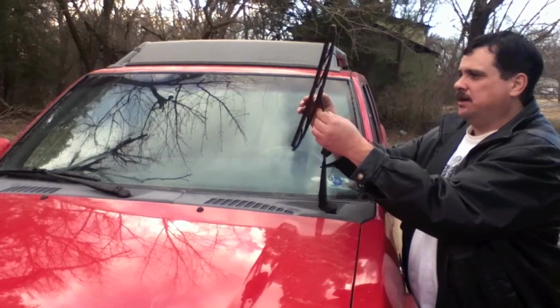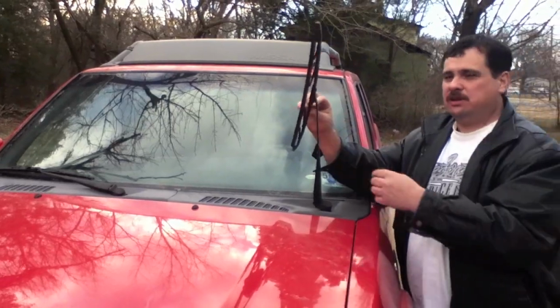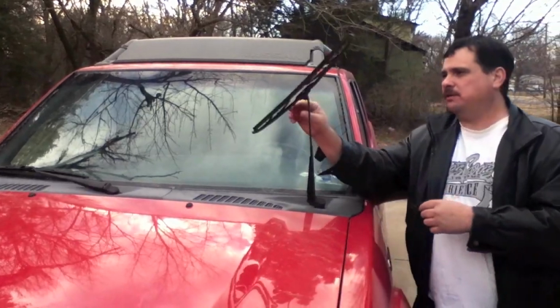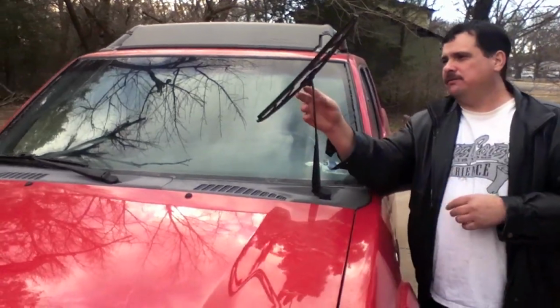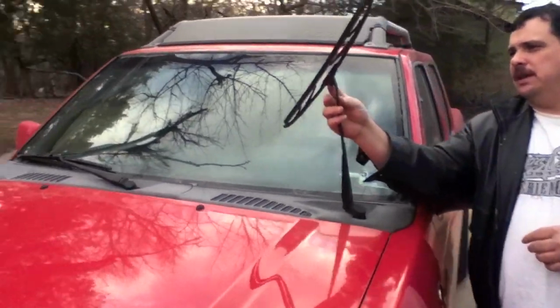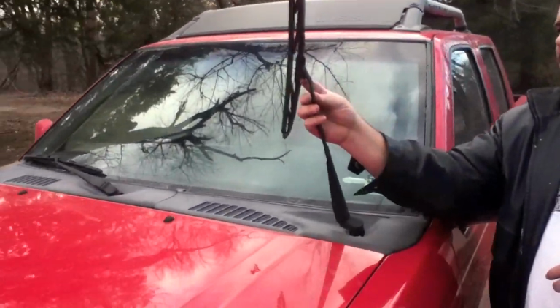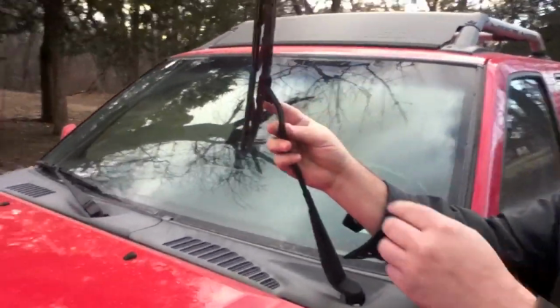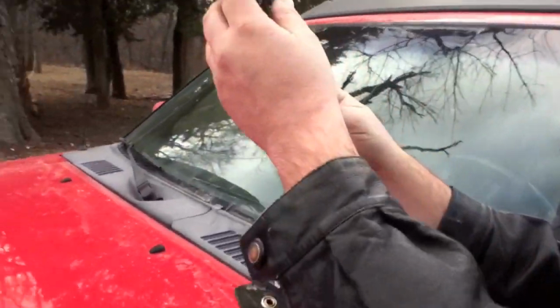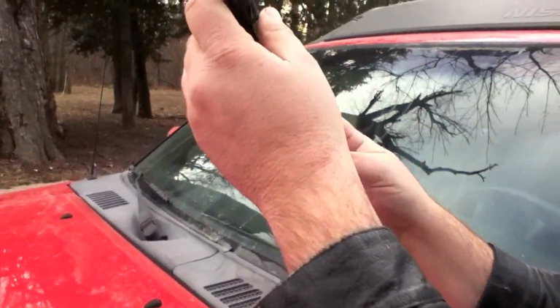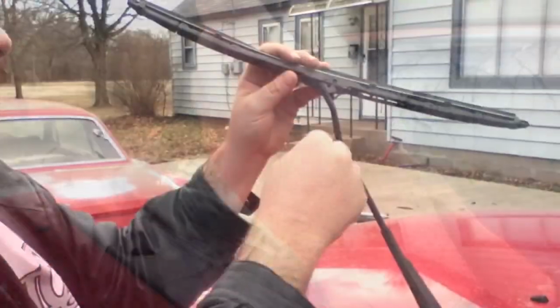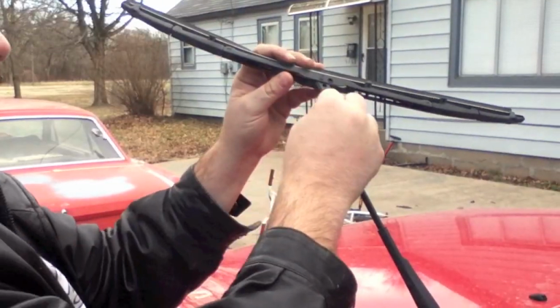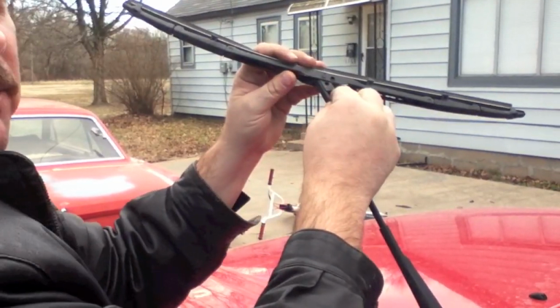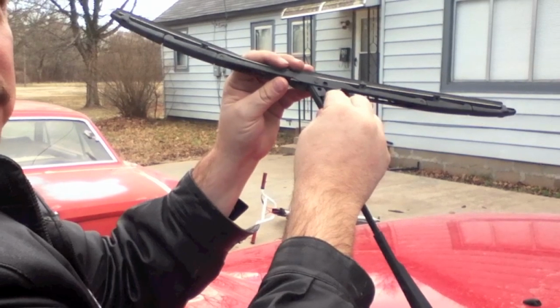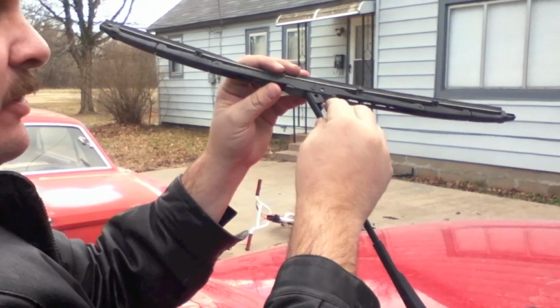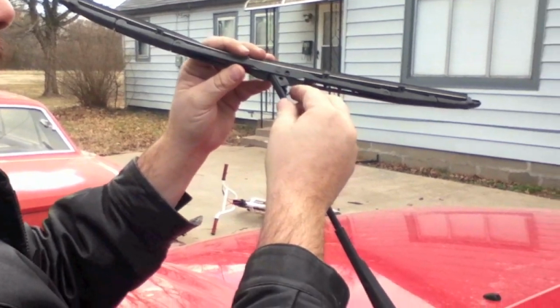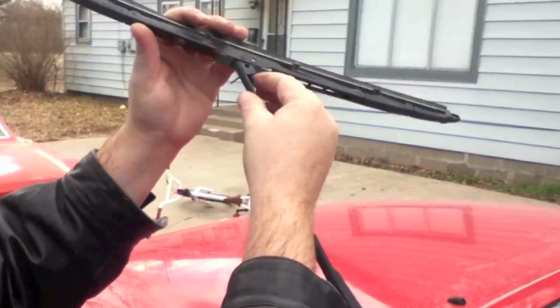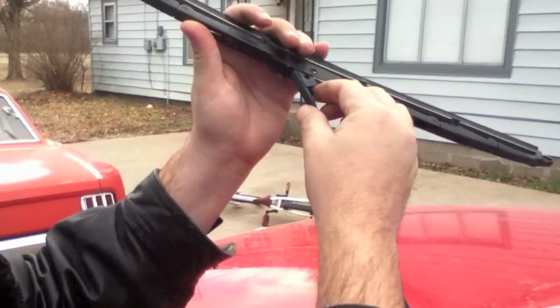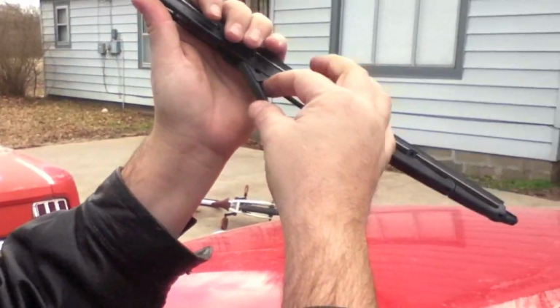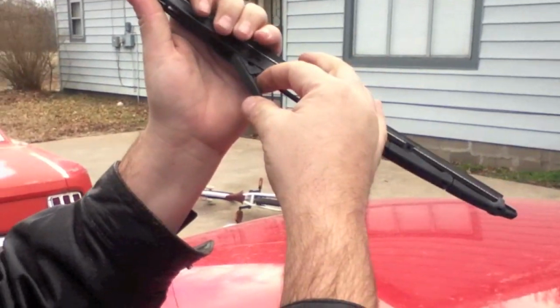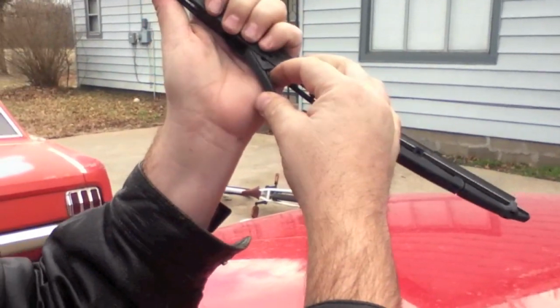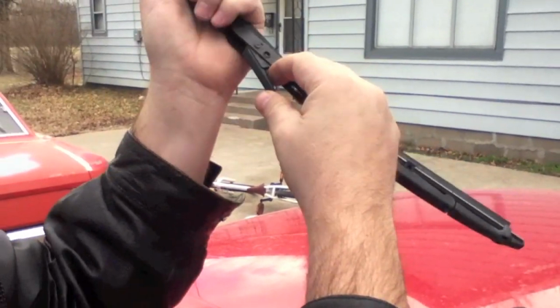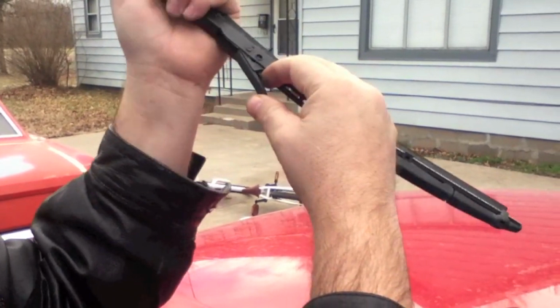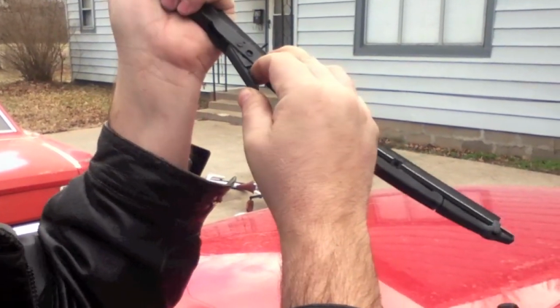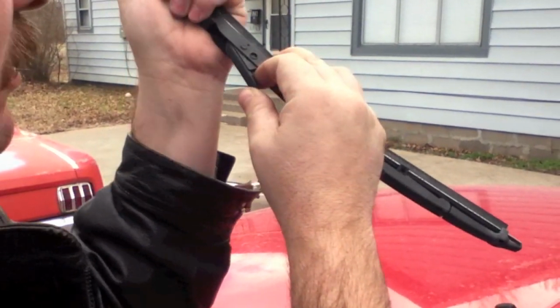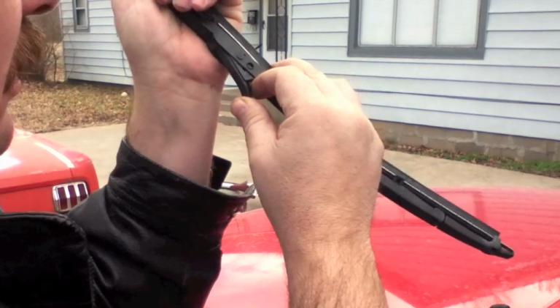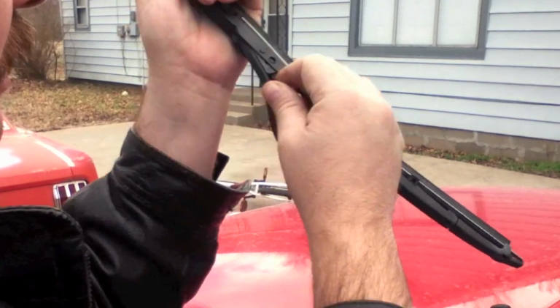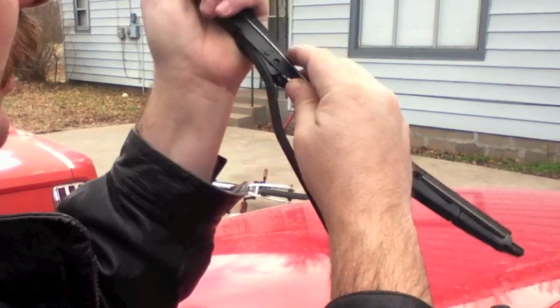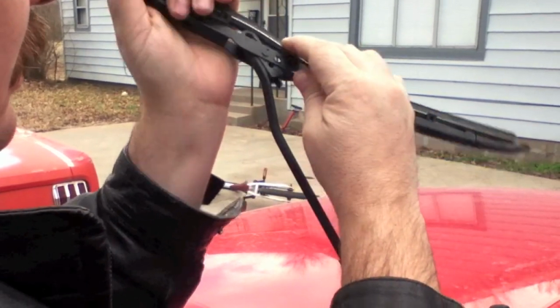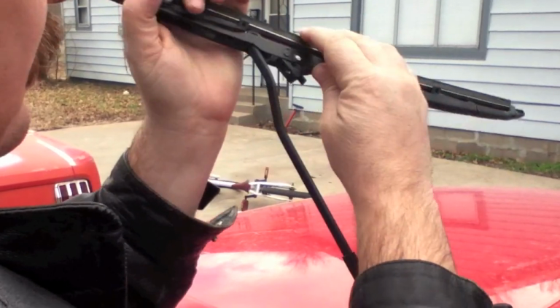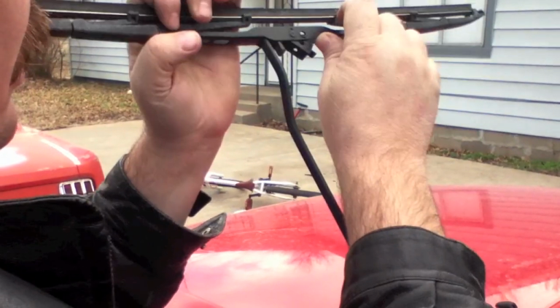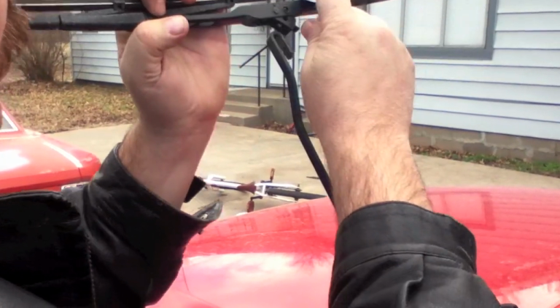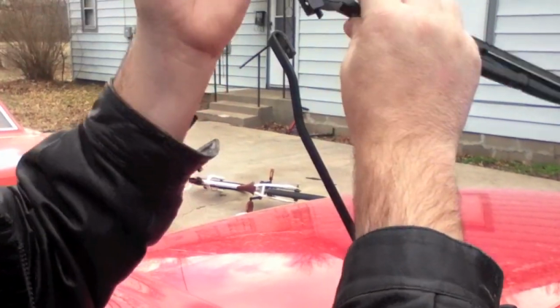If you come around over here, you can kind of see this — see that little lever right there? If you just push on that a little bit, push down, then you're just going to slide down with this wiper and it comes off like that.